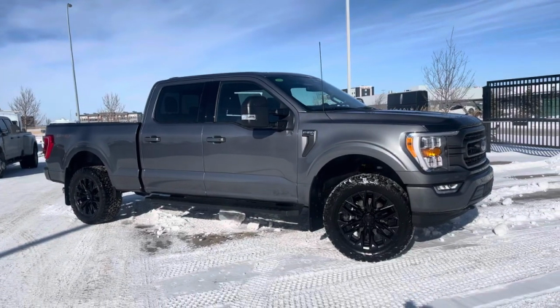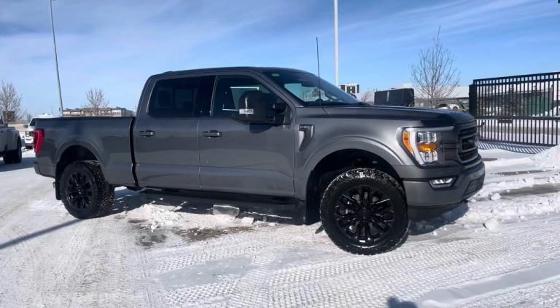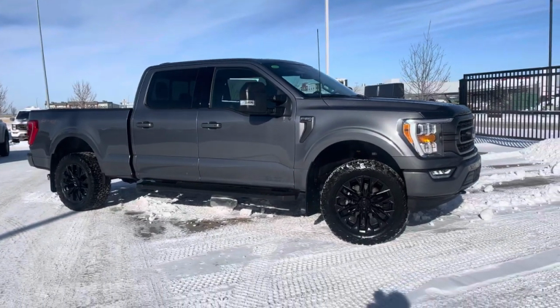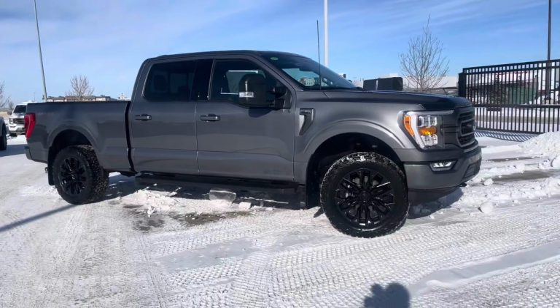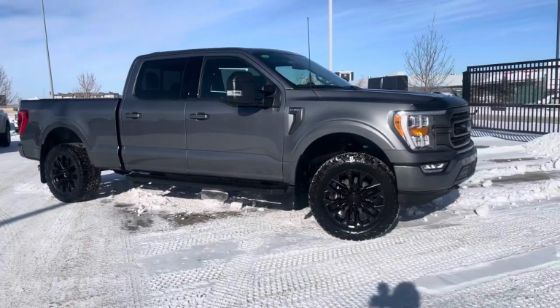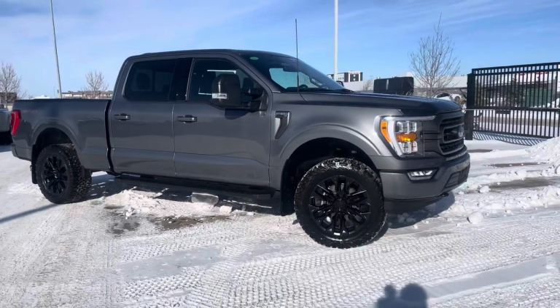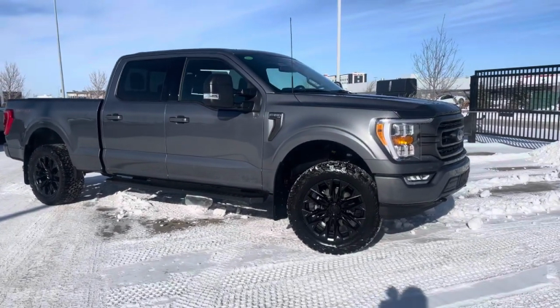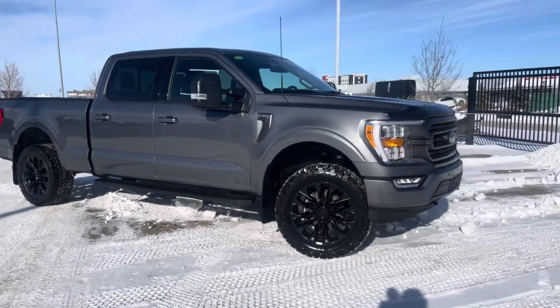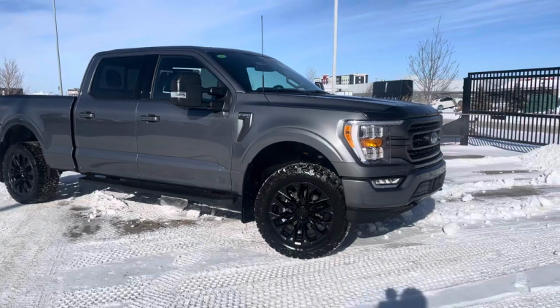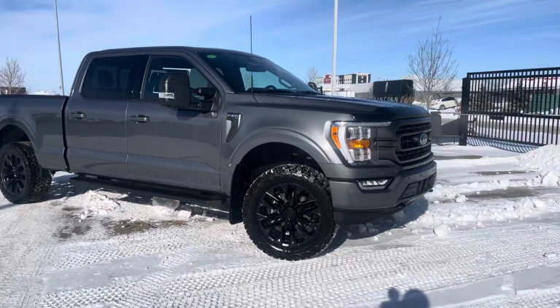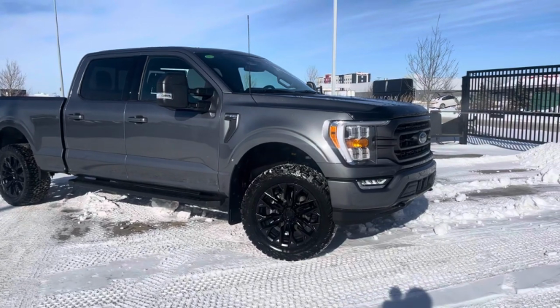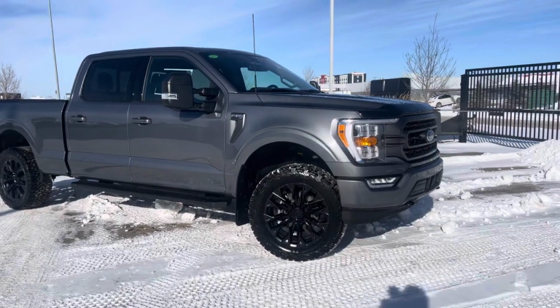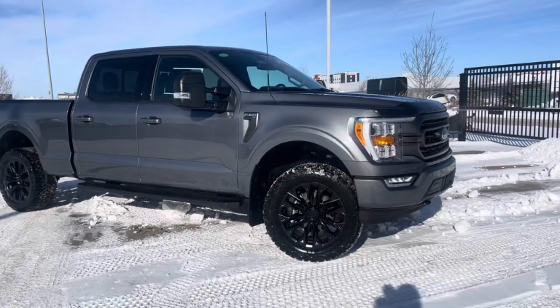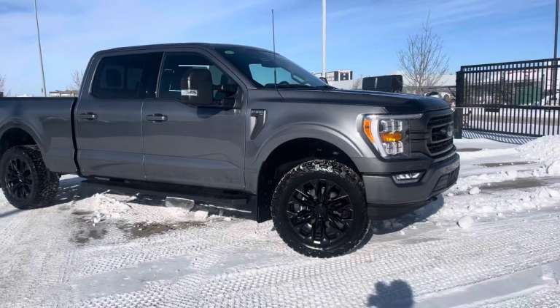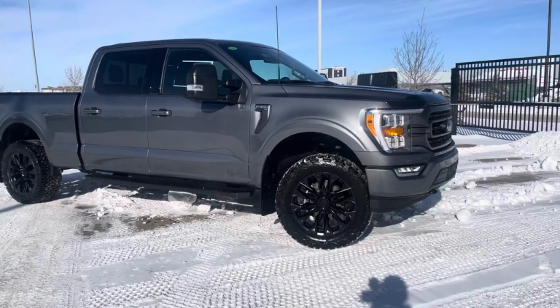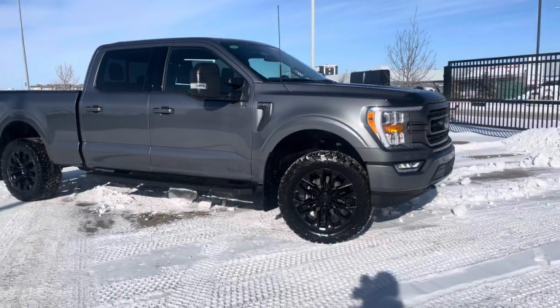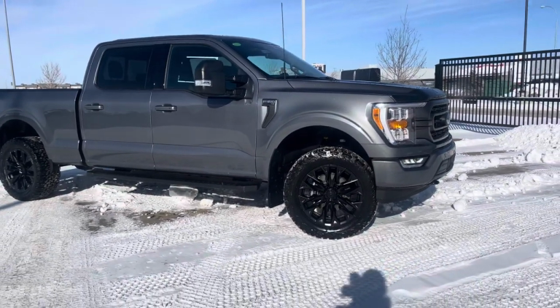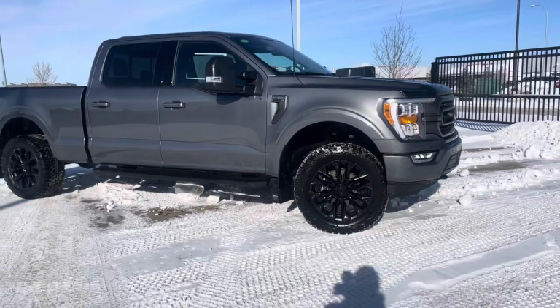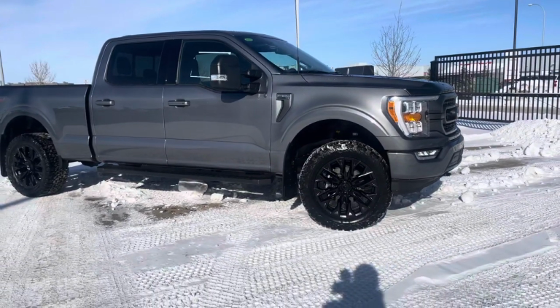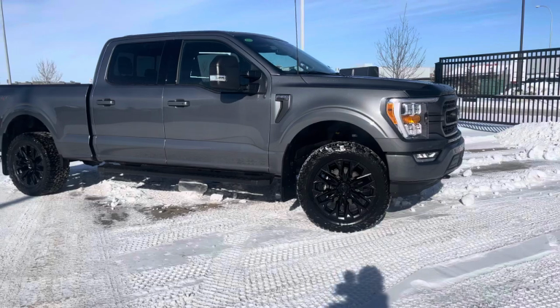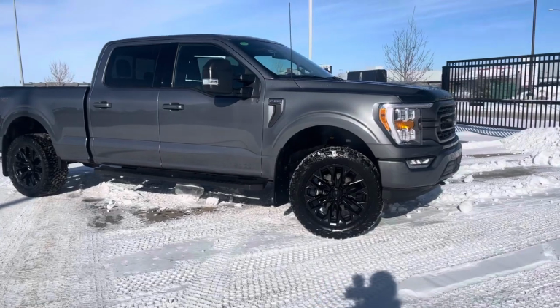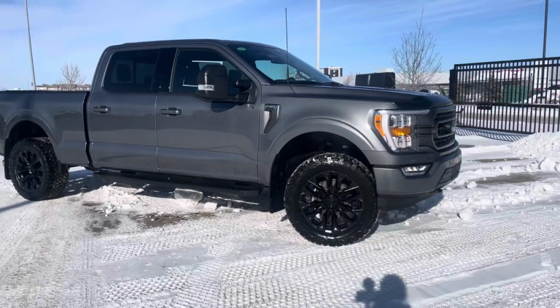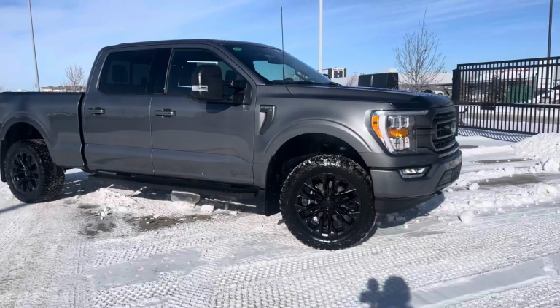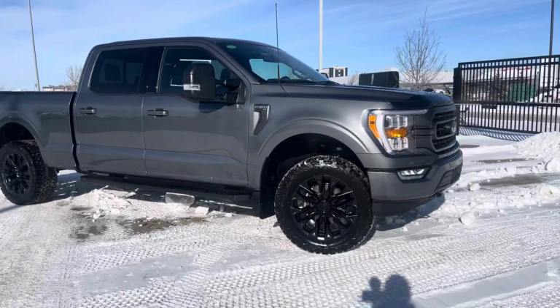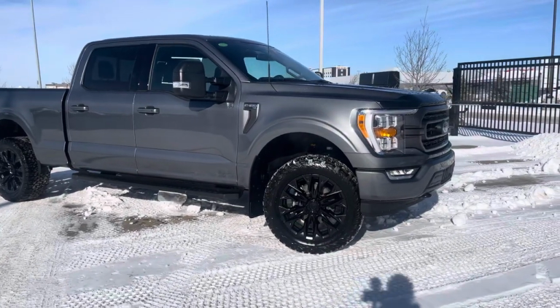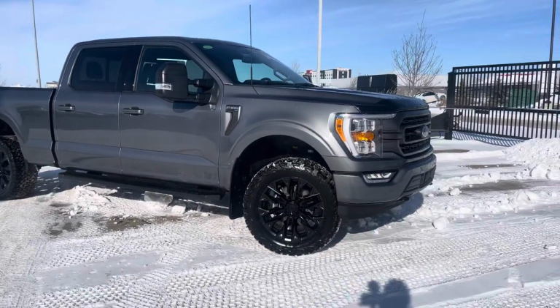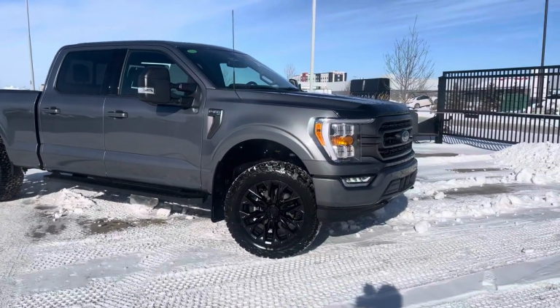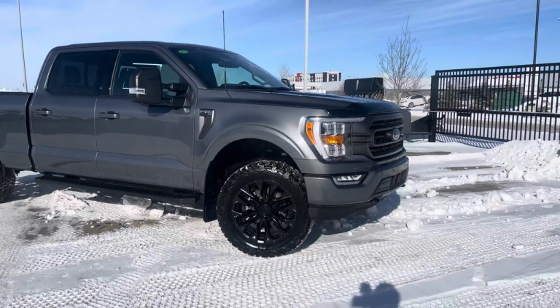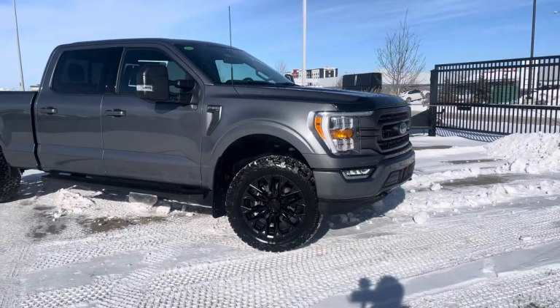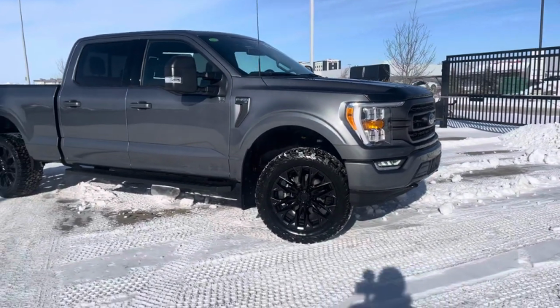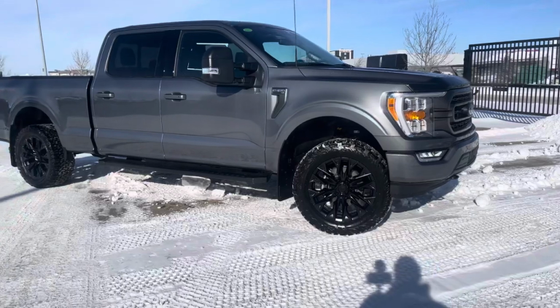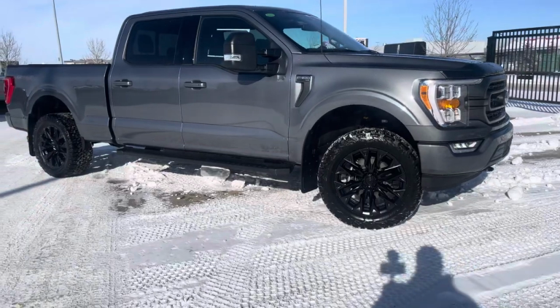All right everyone, today I have this absolutely gorgeous carbonized gray 2023 F-150. This one is in the Highline 302A XLT series. It's got a bunch of nice upgrades done to it. Let's take a look at it together.